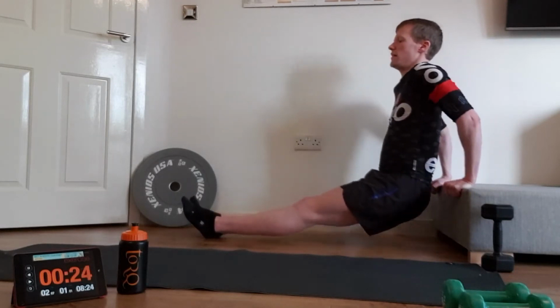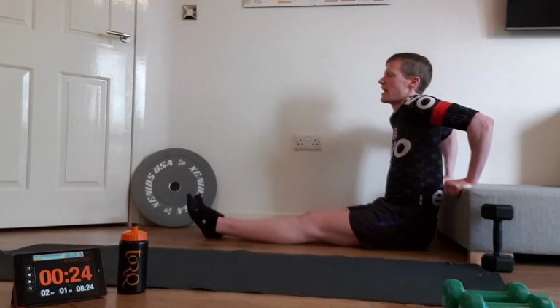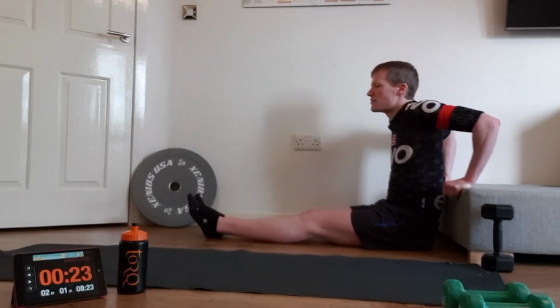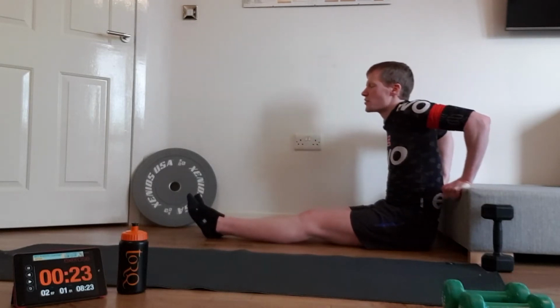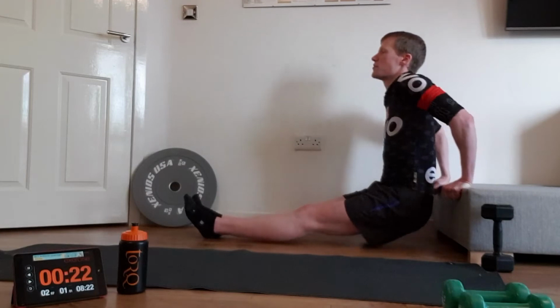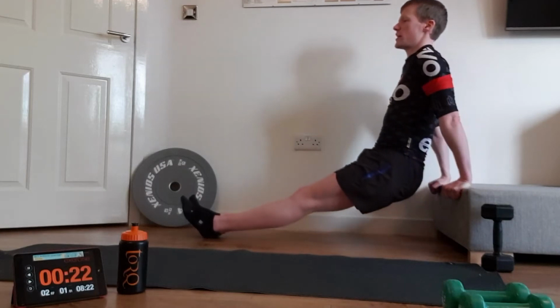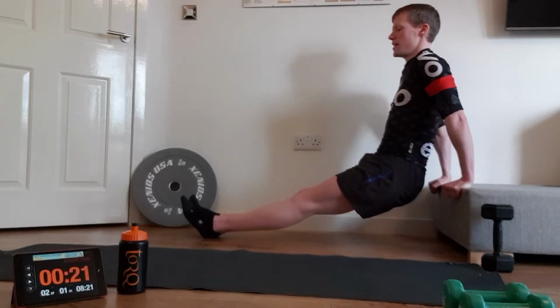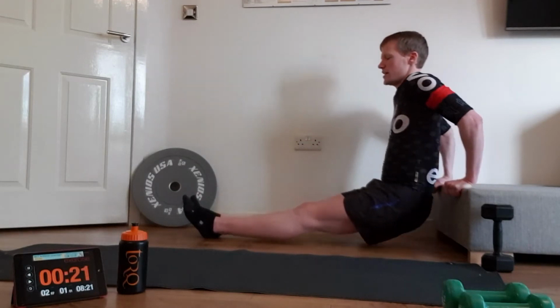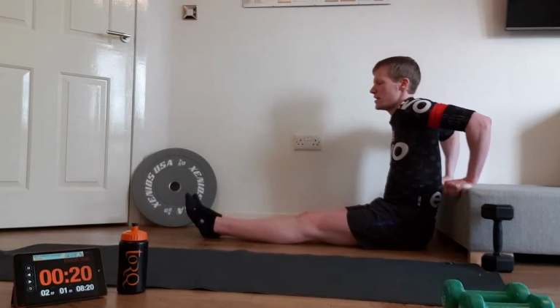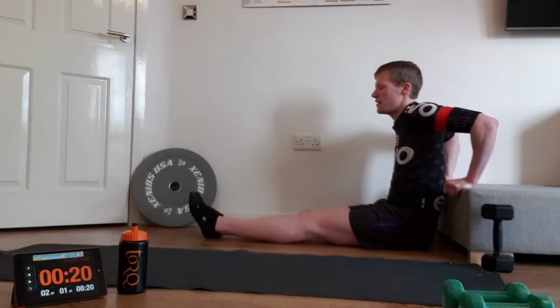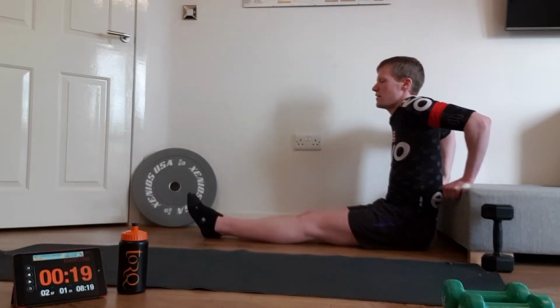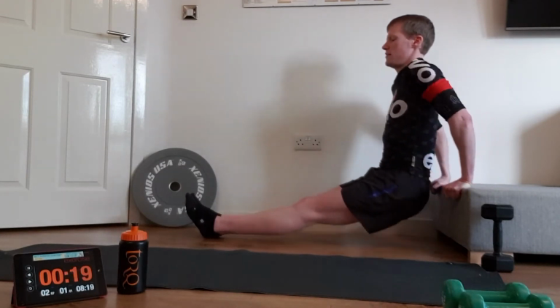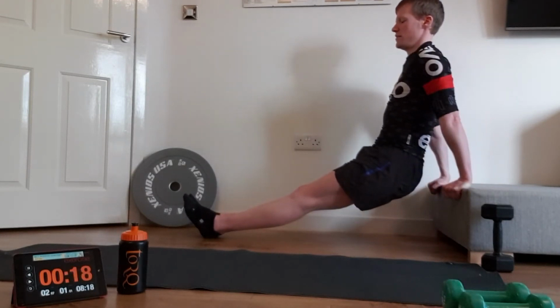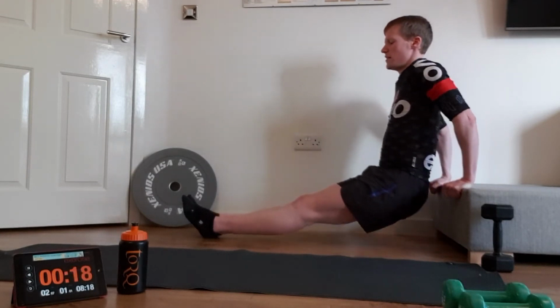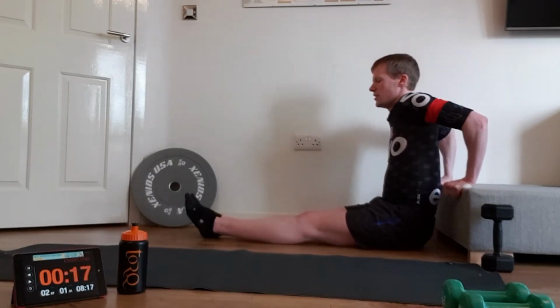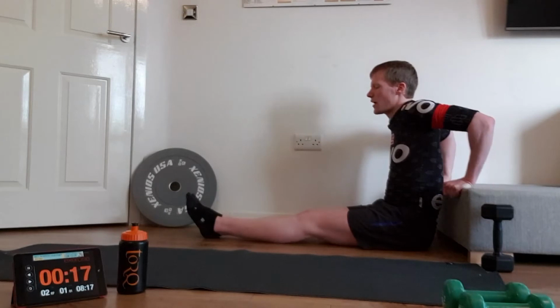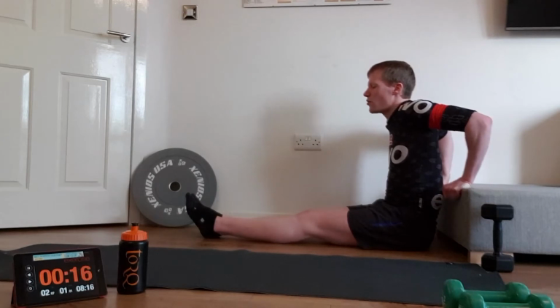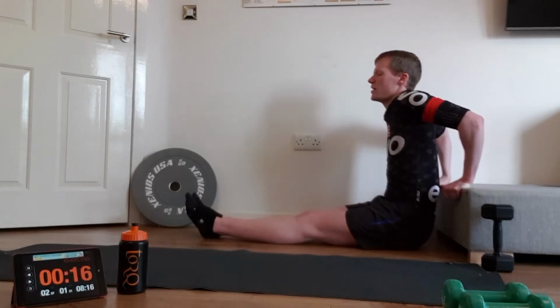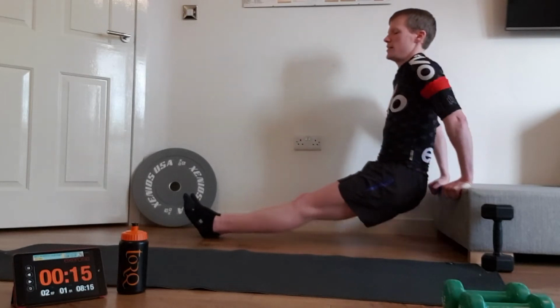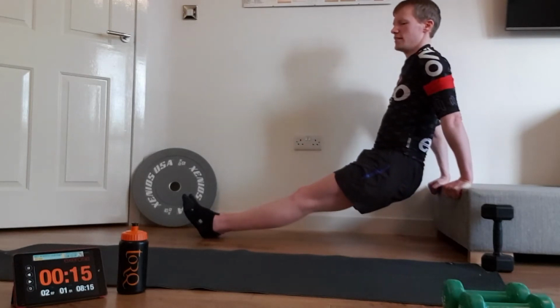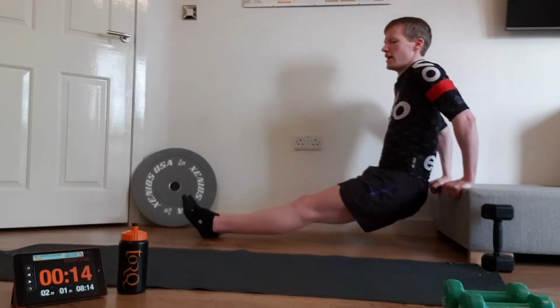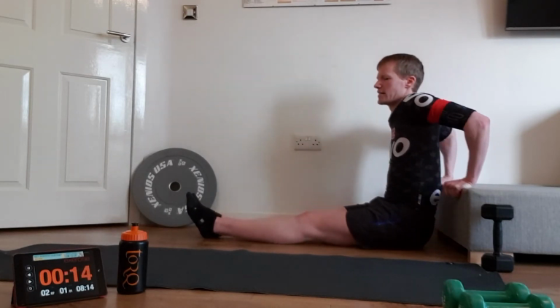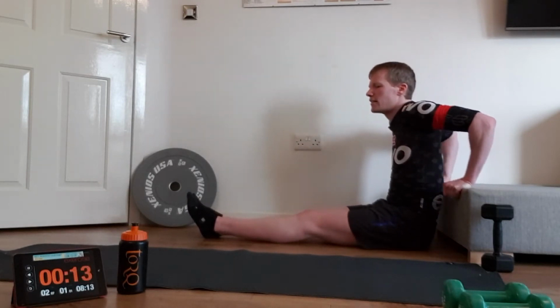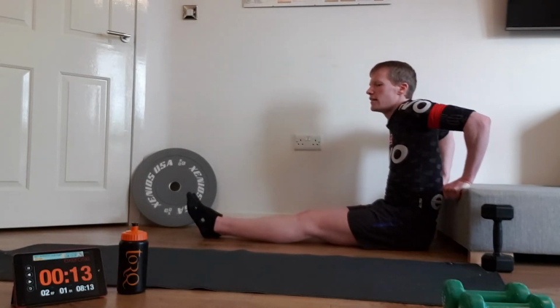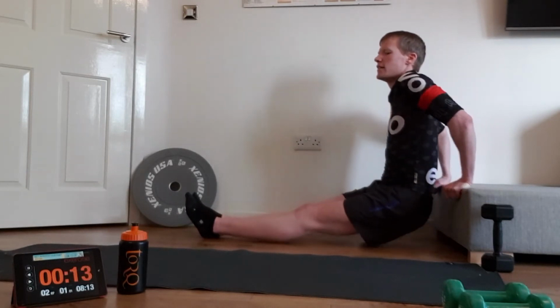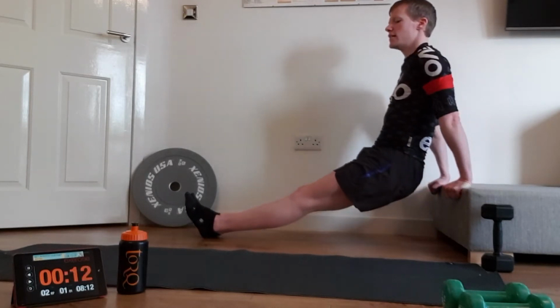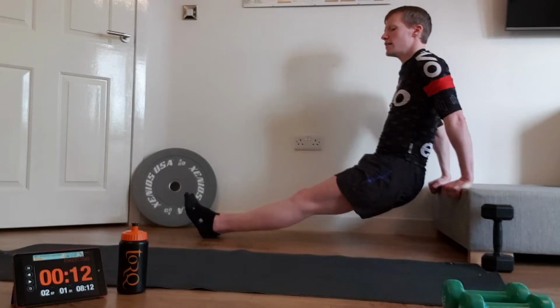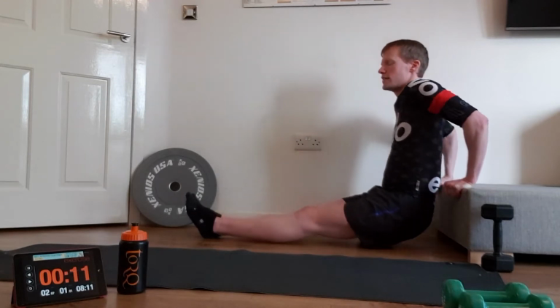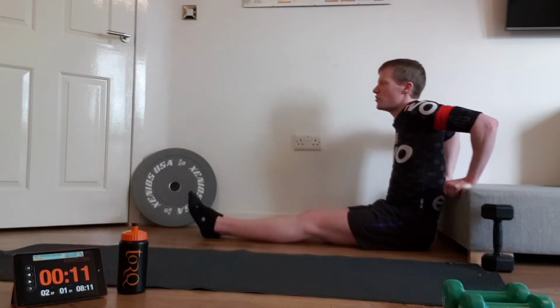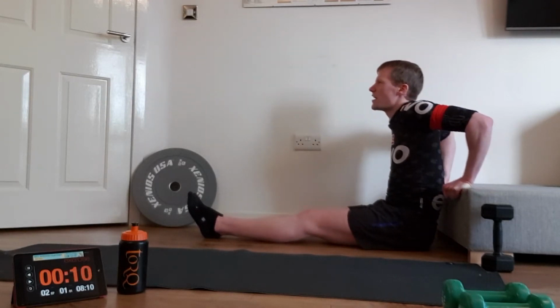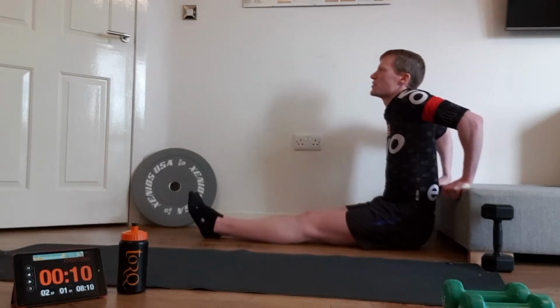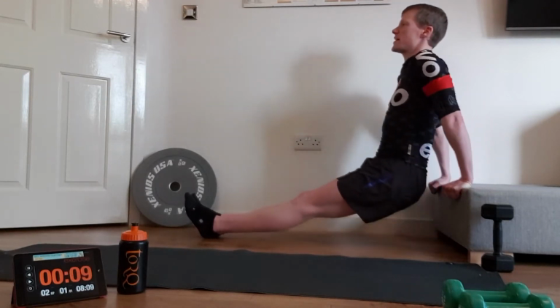Don't rush it — if you rush it, generally you lose your form and the exercise isn't as worth doing. Keep going all the way until you hear that signal. Almost there, last few seconds now.